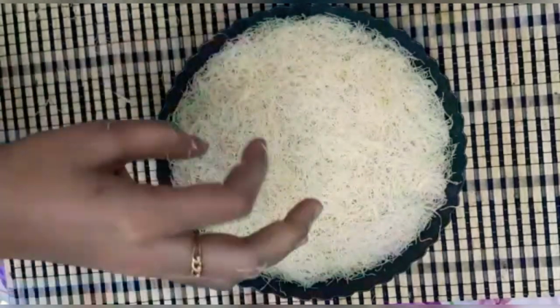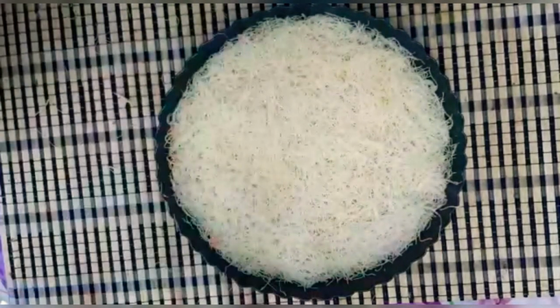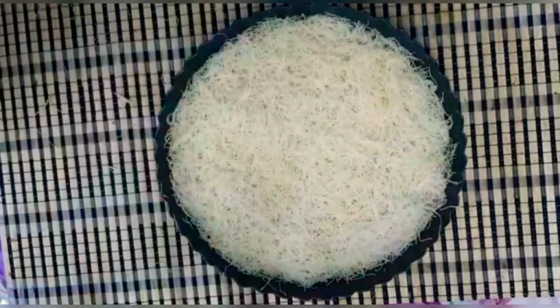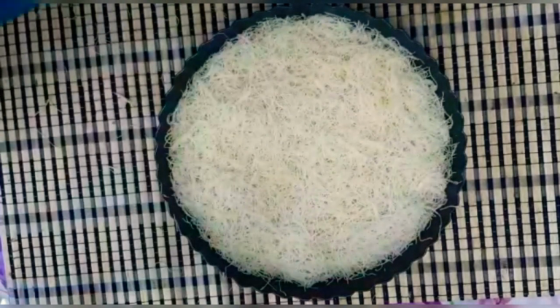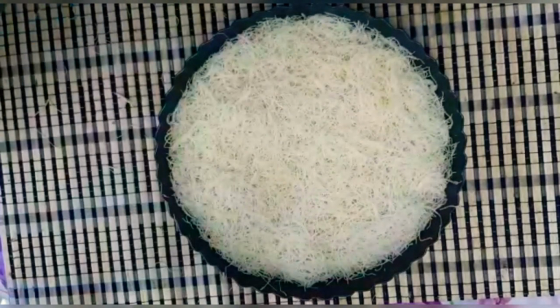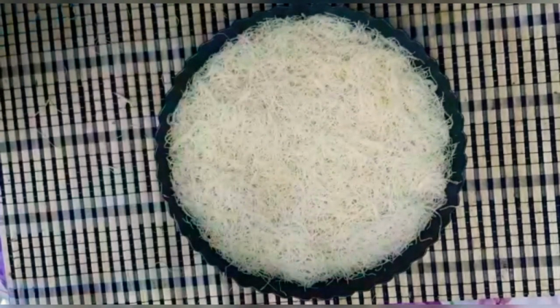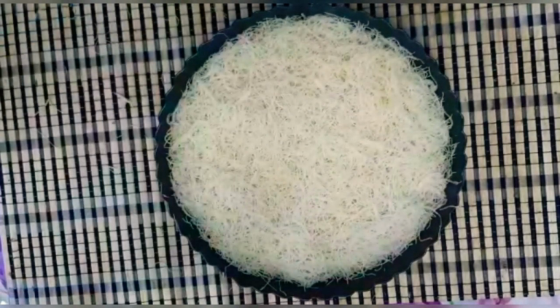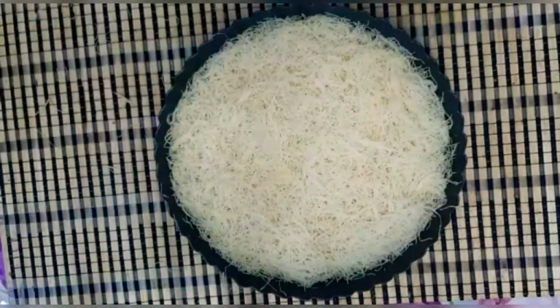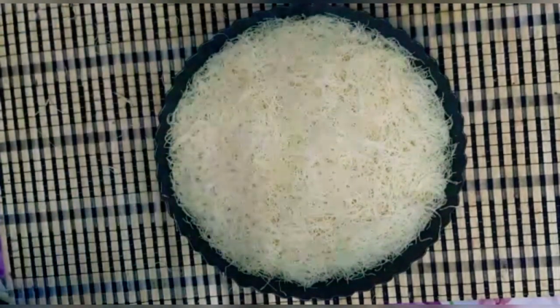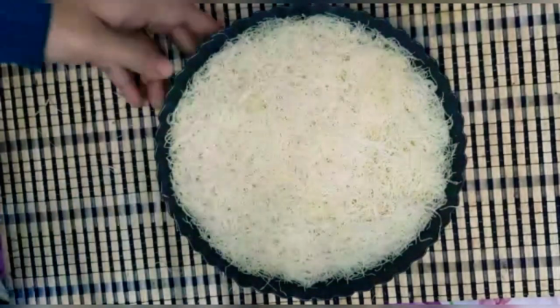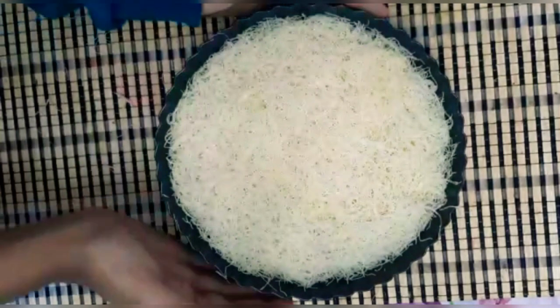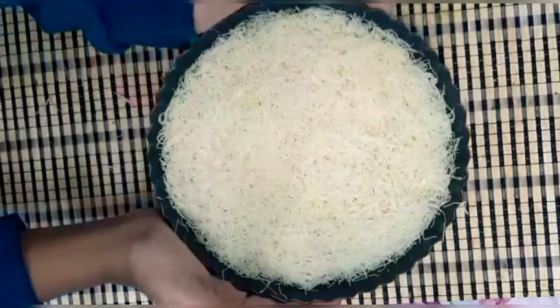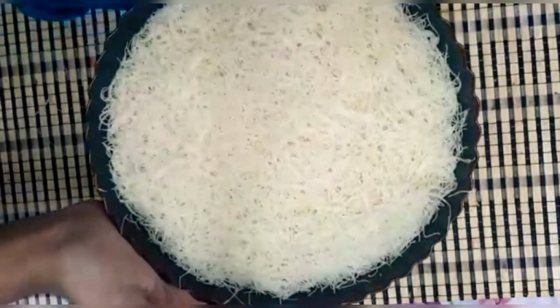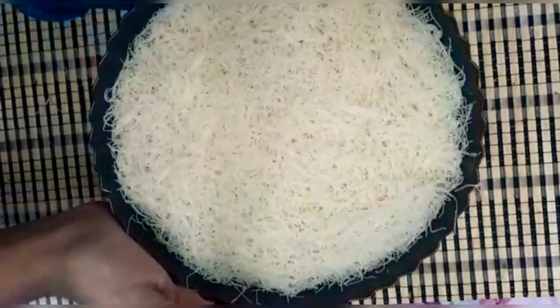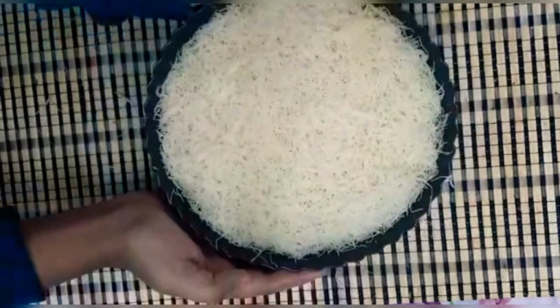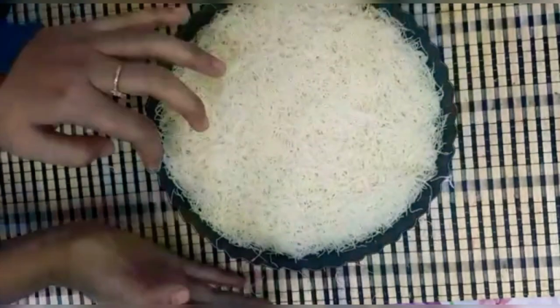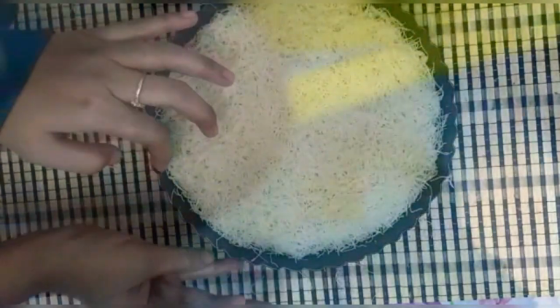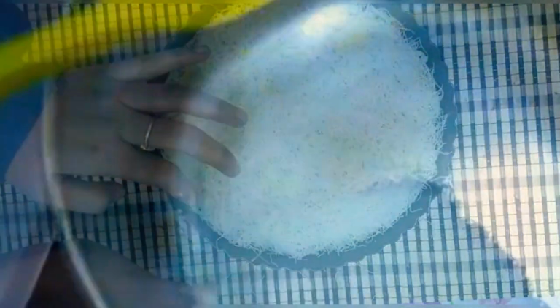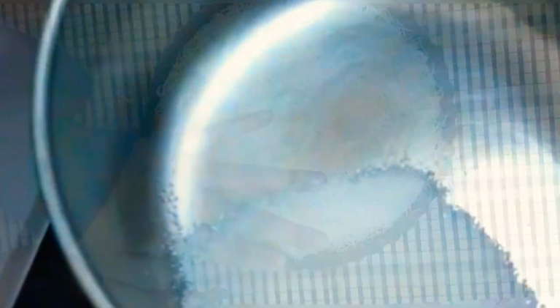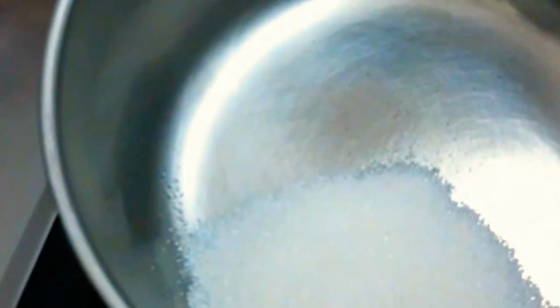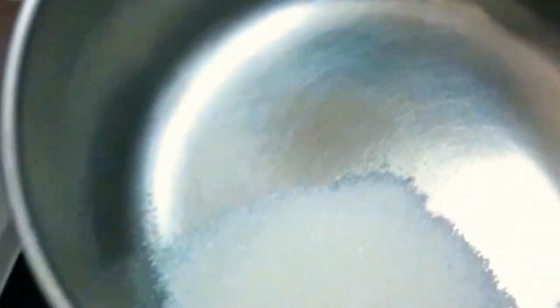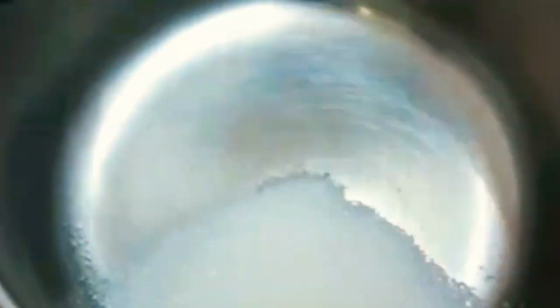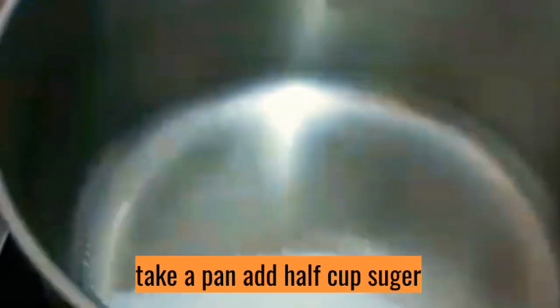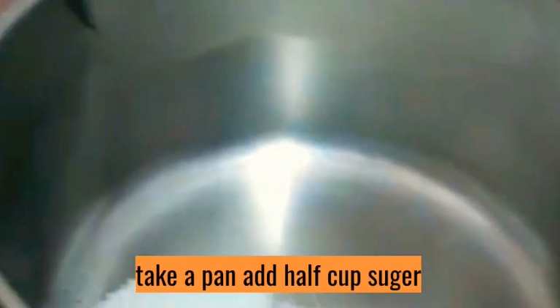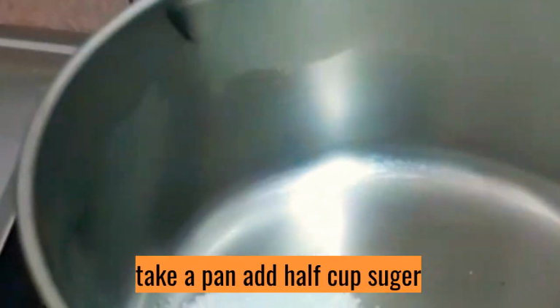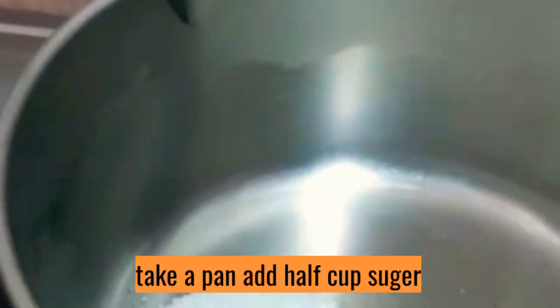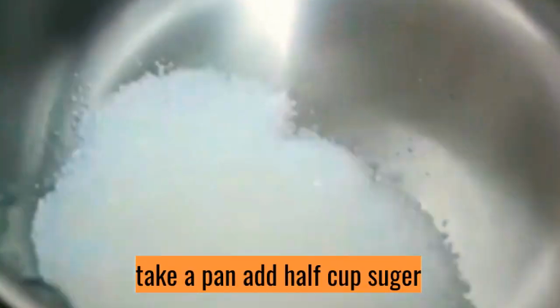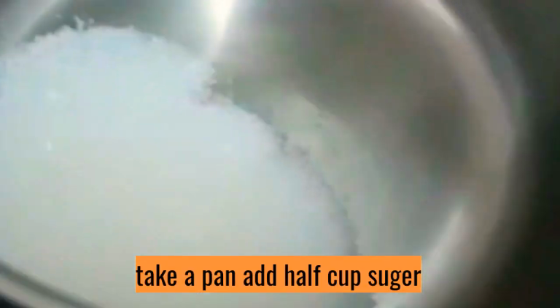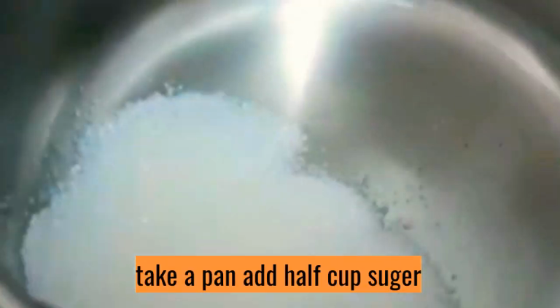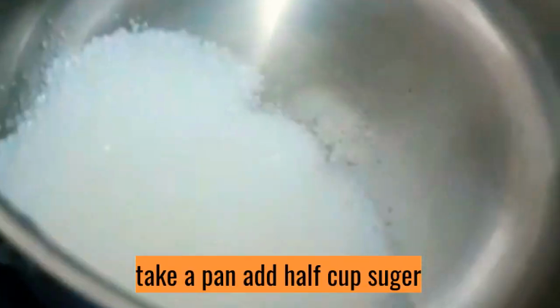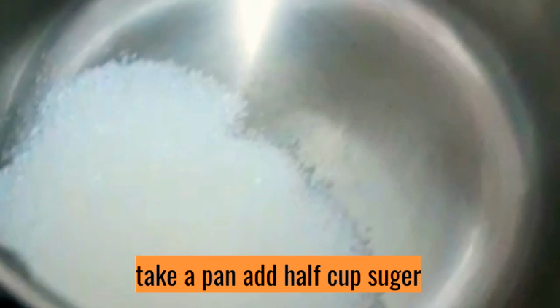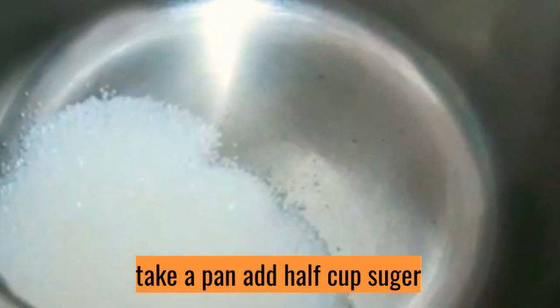Let's bake the cake in the convection mode on the stove.